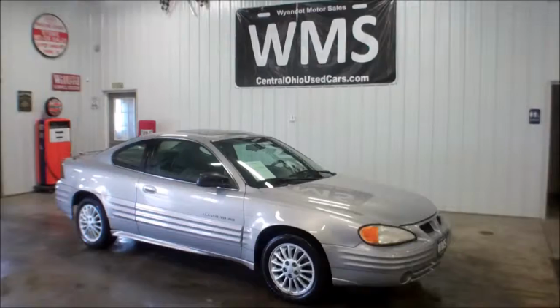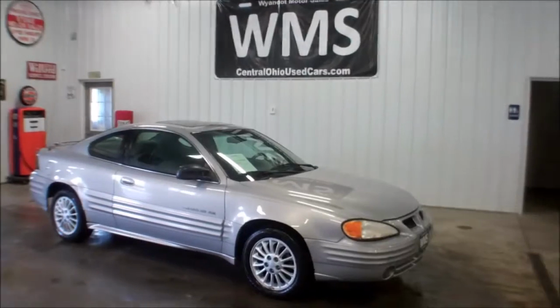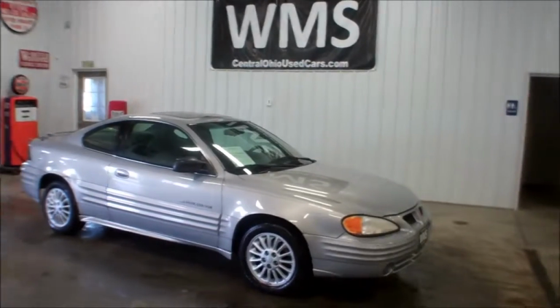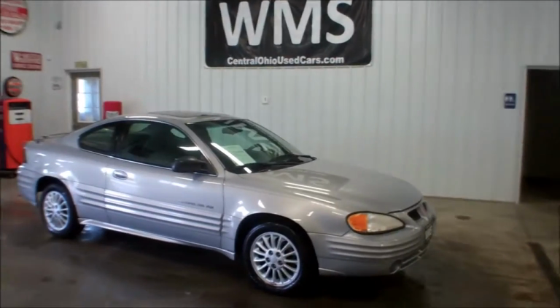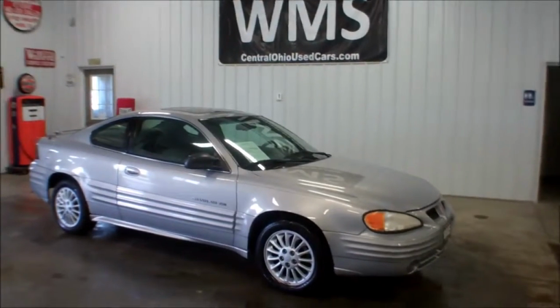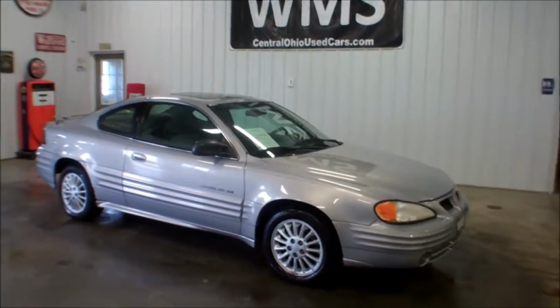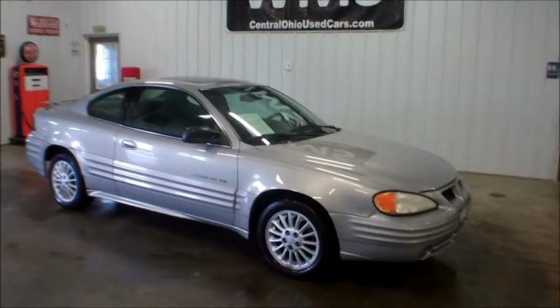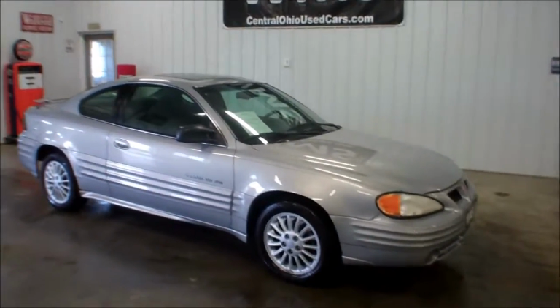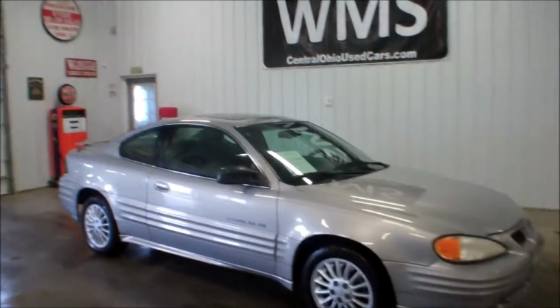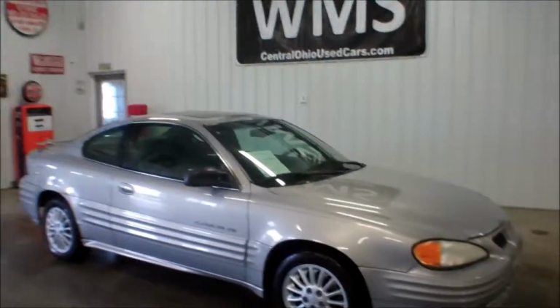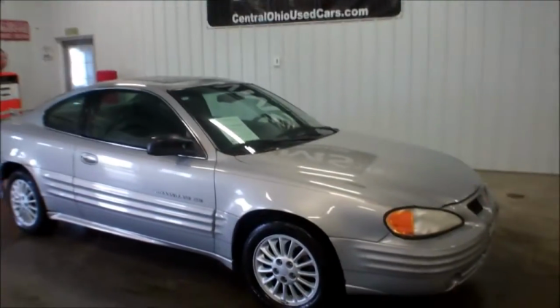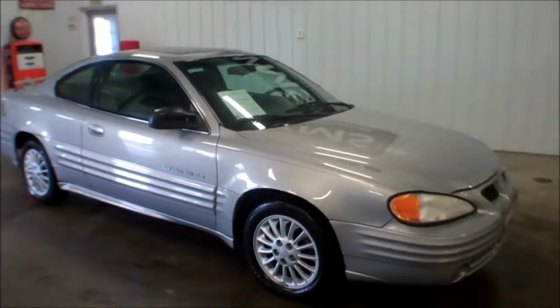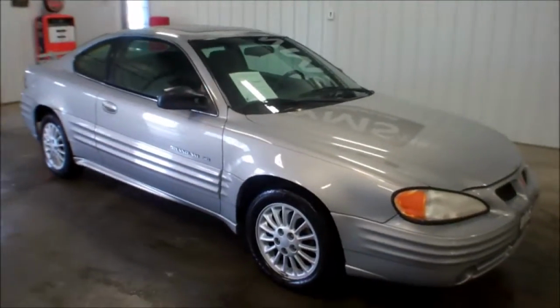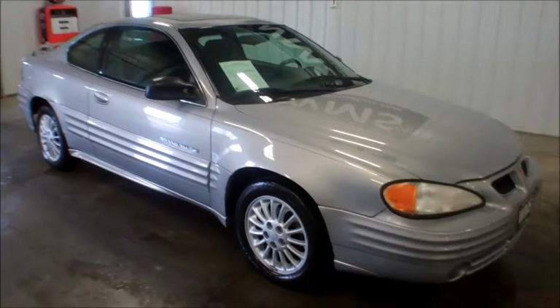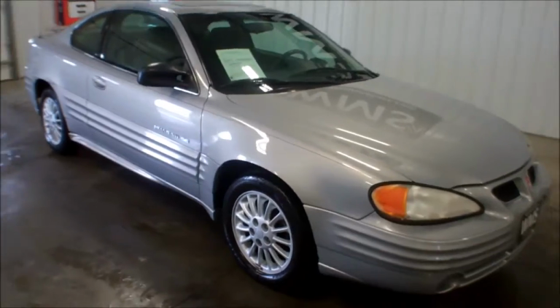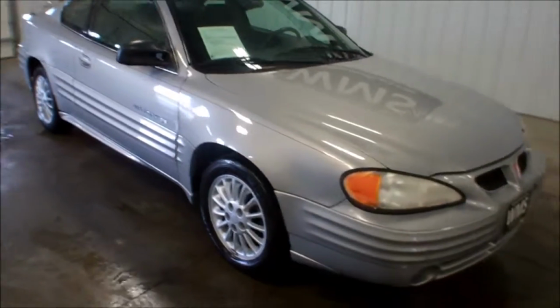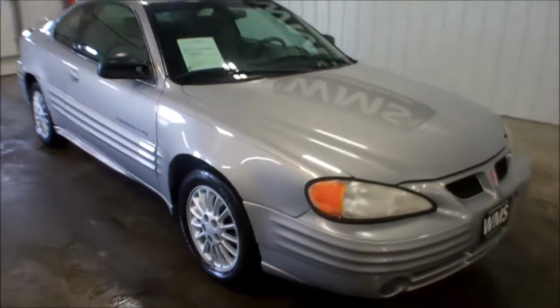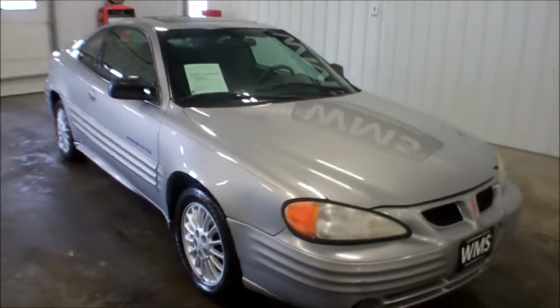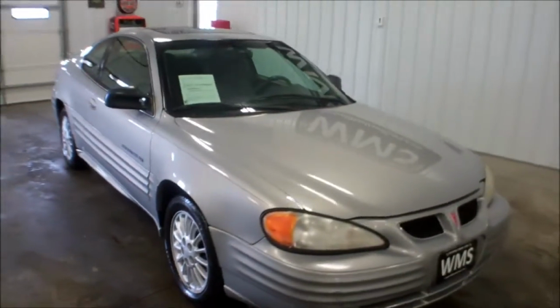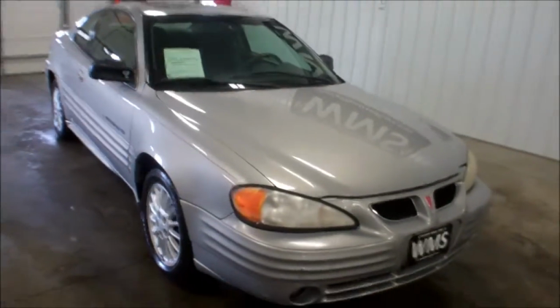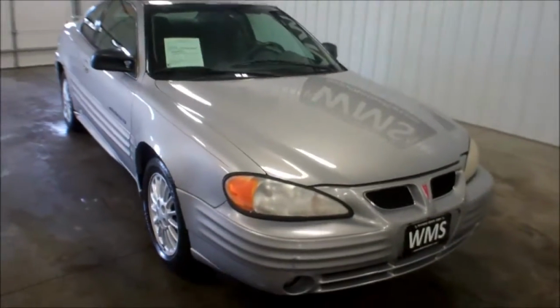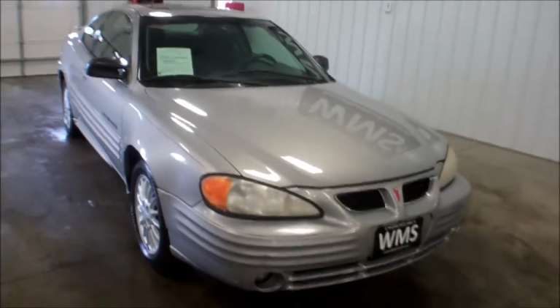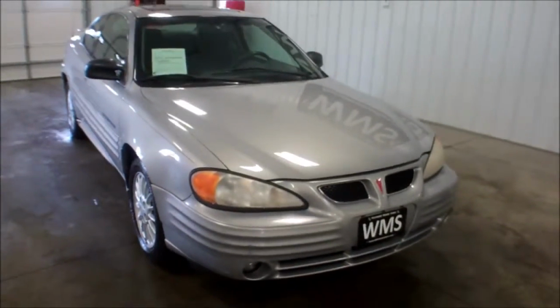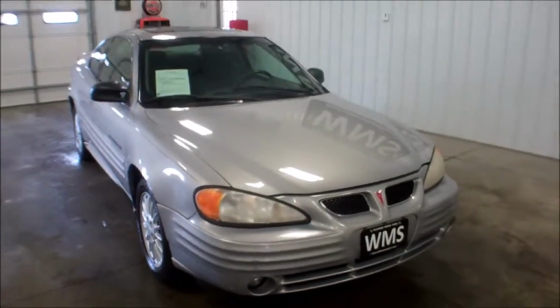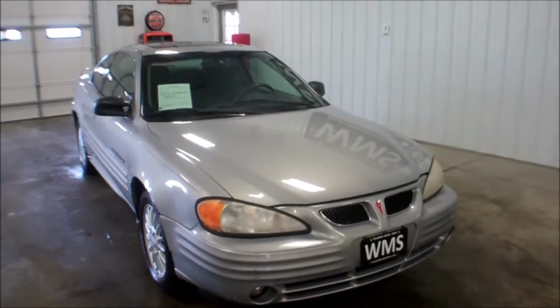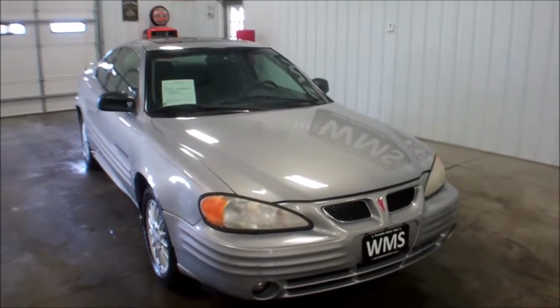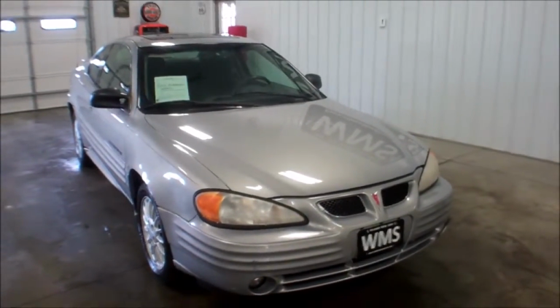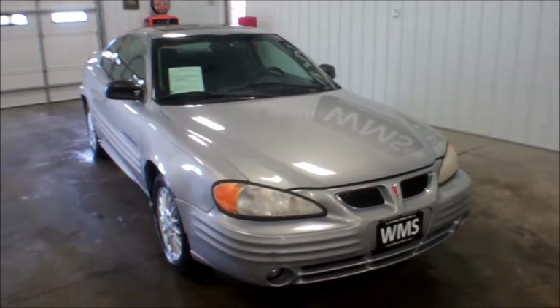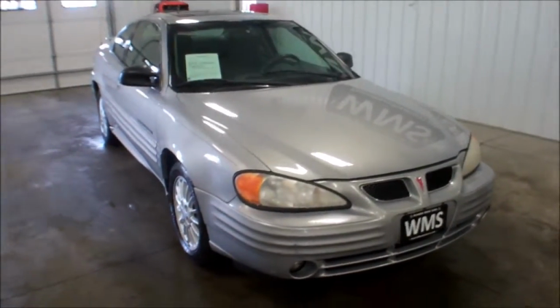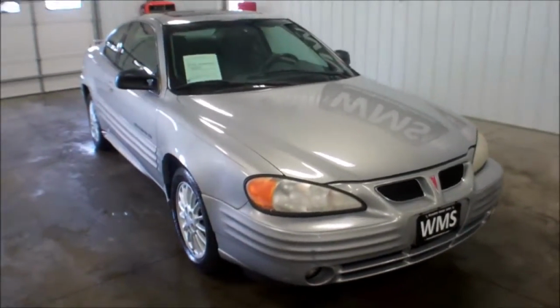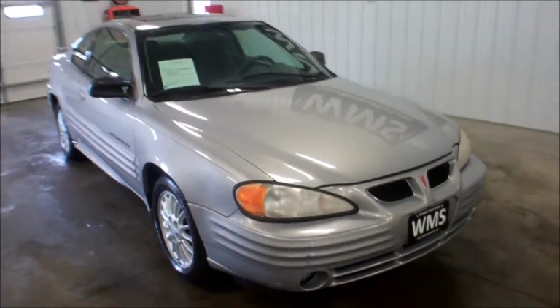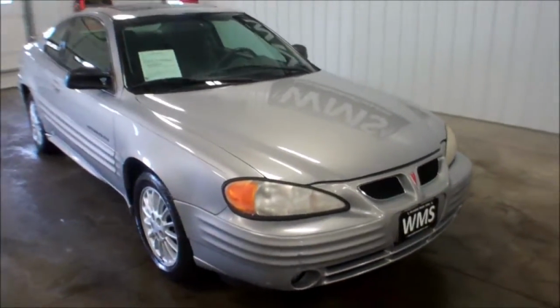Hello, this is Andy, Wyandotte Motor Sales, WMSOhio.com, located here in Upper Sandusky, Ohio. Also Pastoria, Ohio.